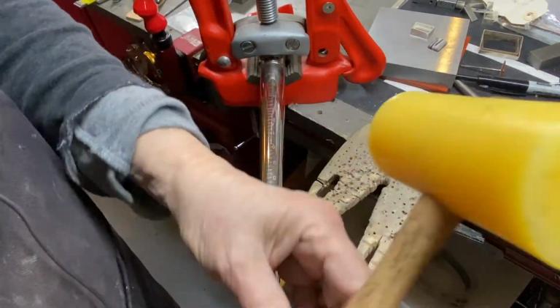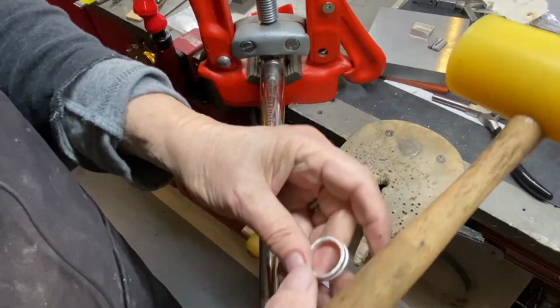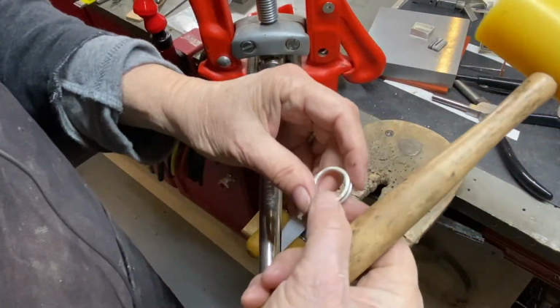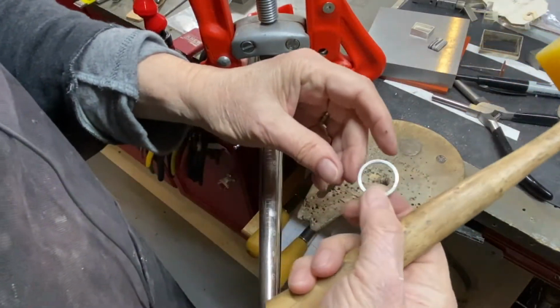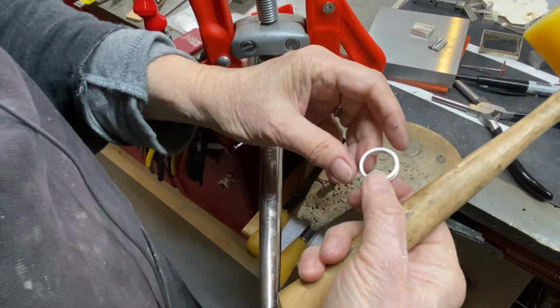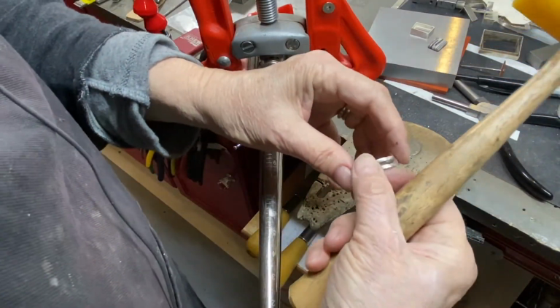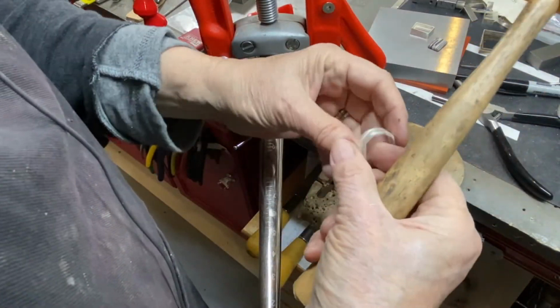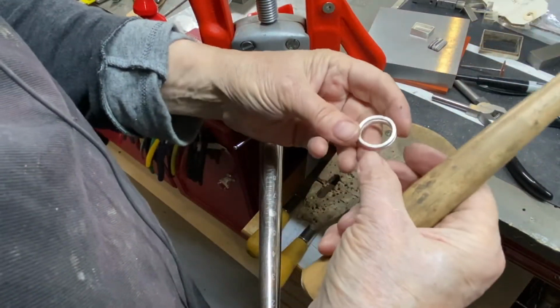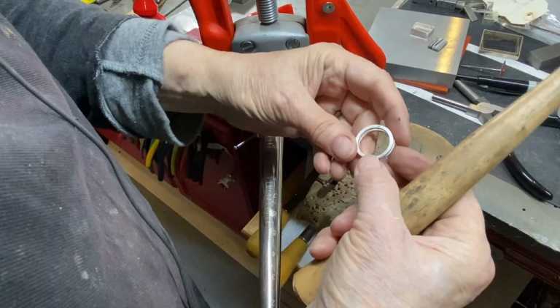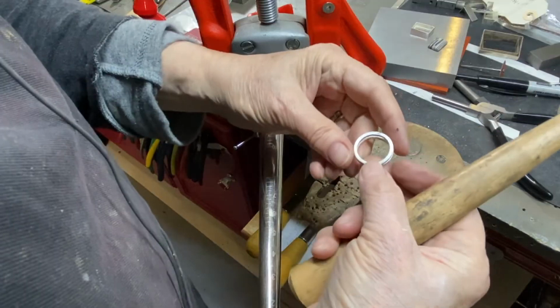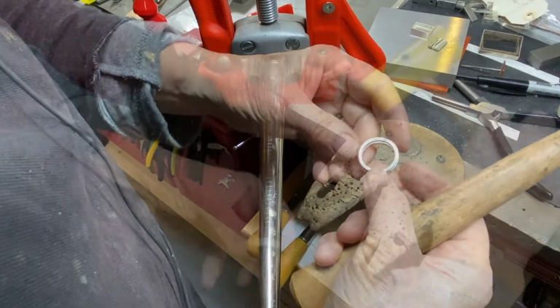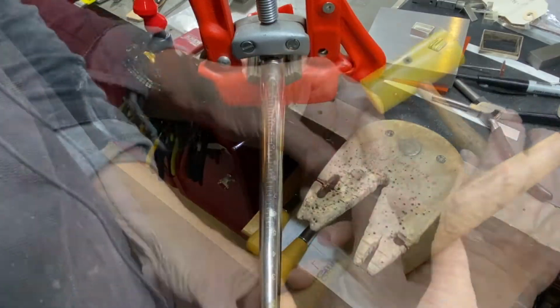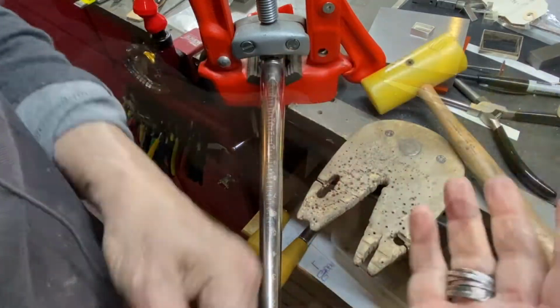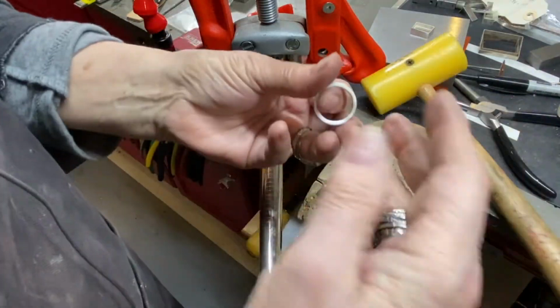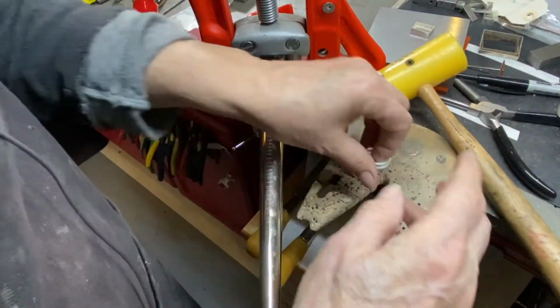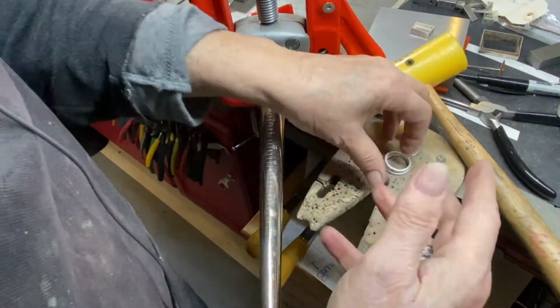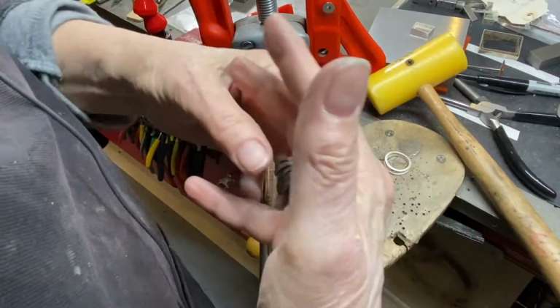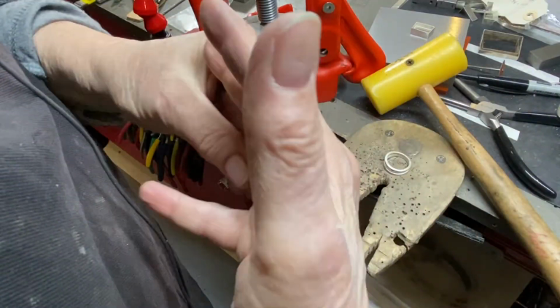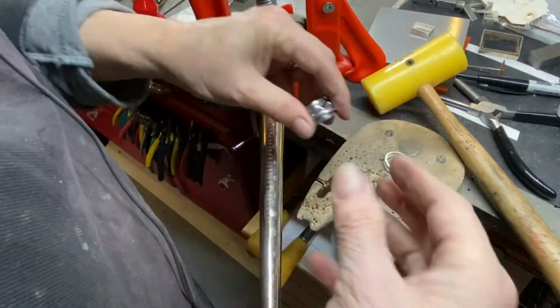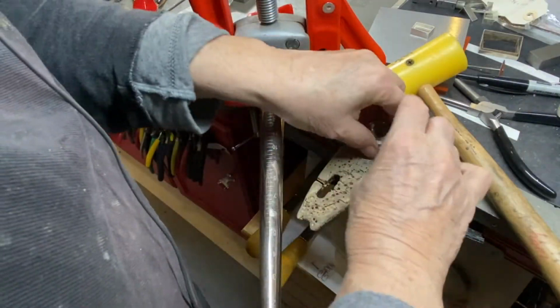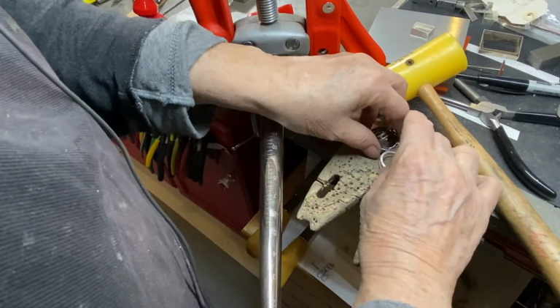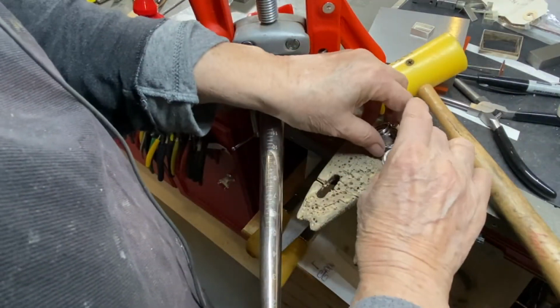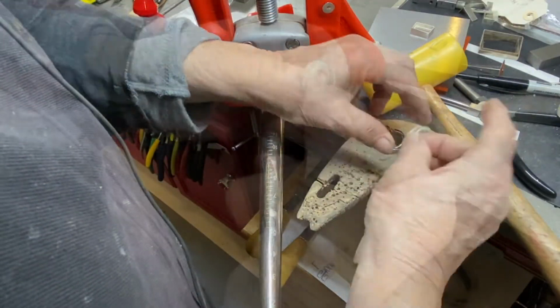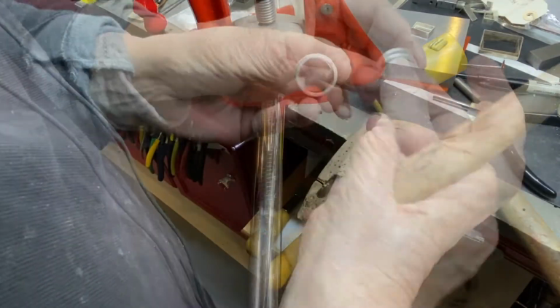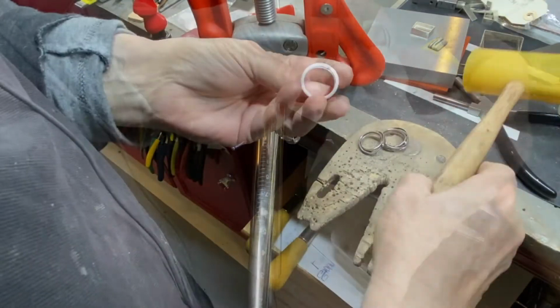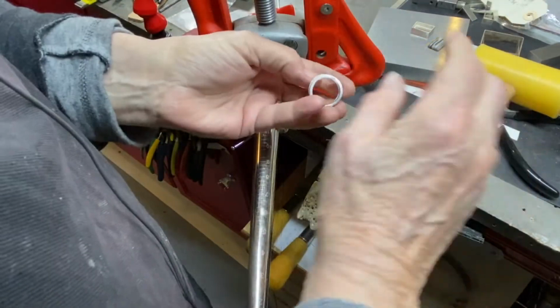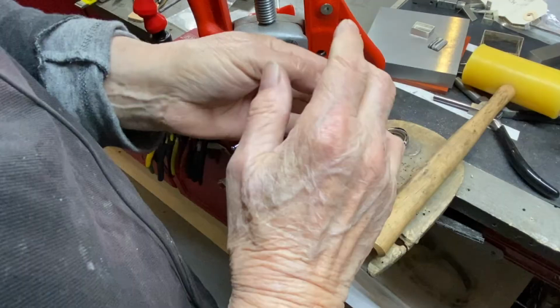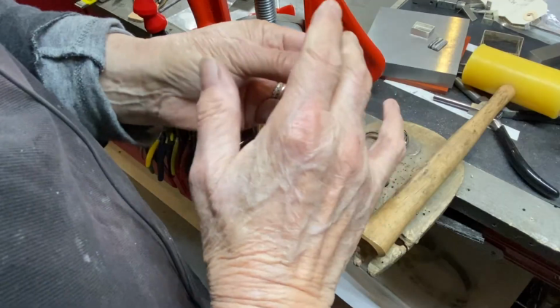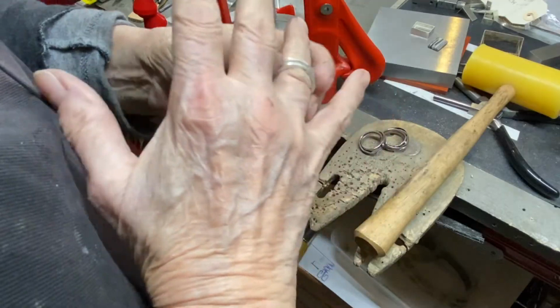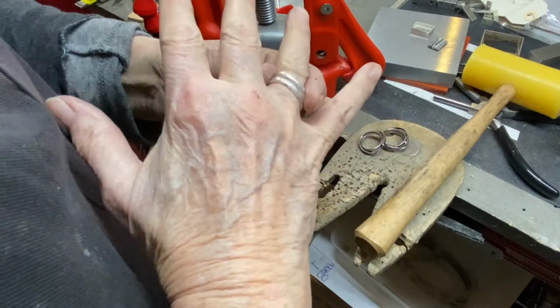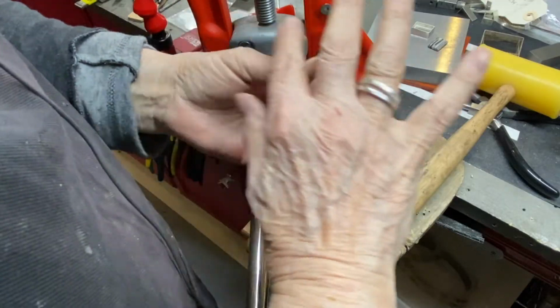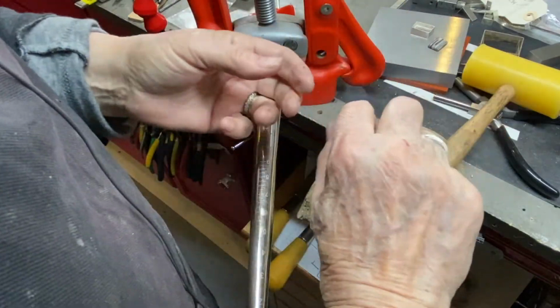Now I'm checking it out again and it looks like it's okay — because I'm trying it on. This is always the exciting part, because you know you're almost done.